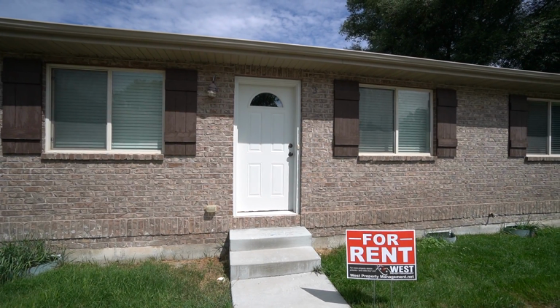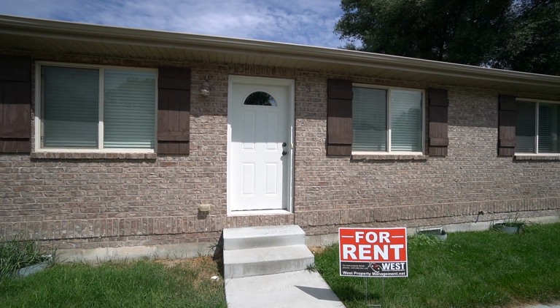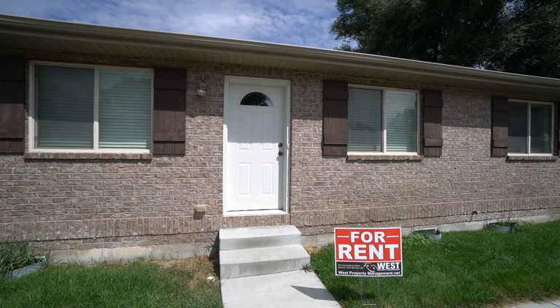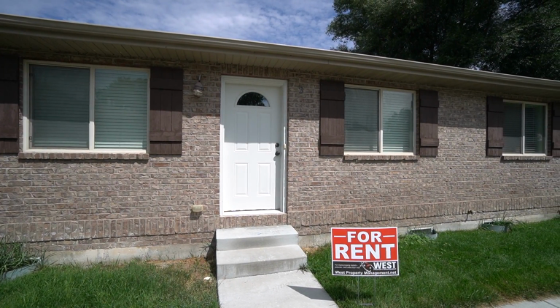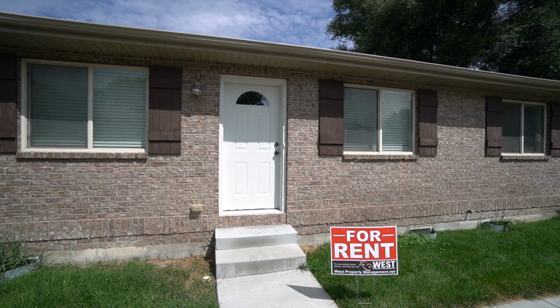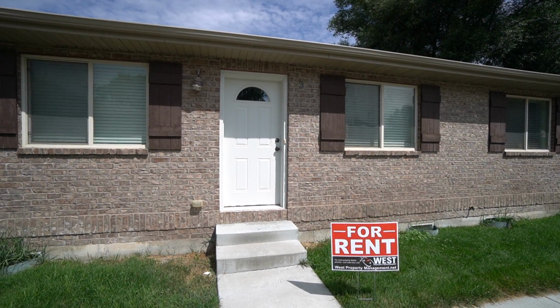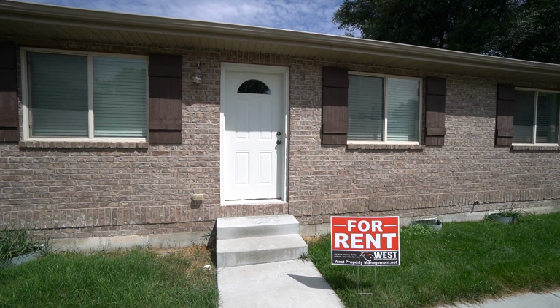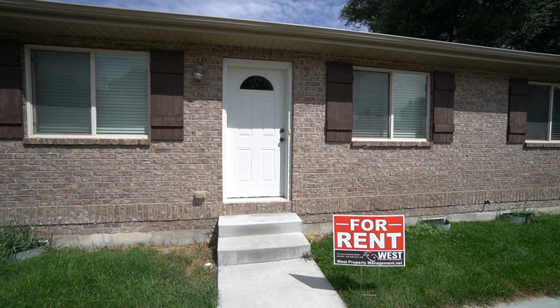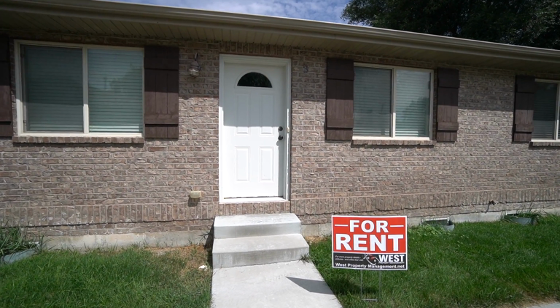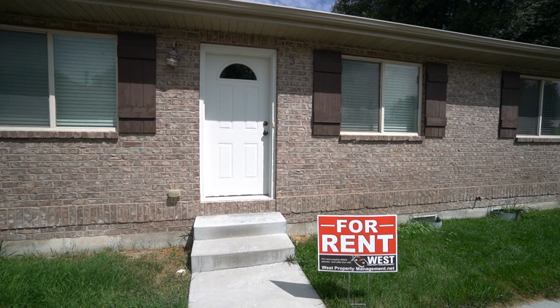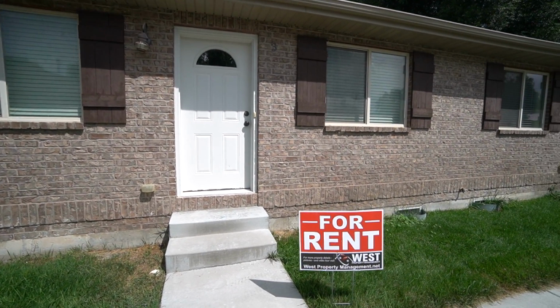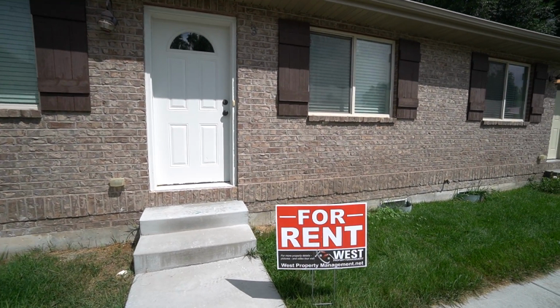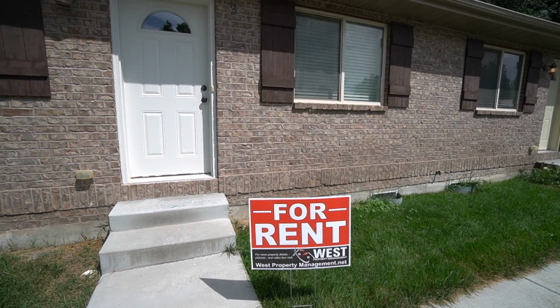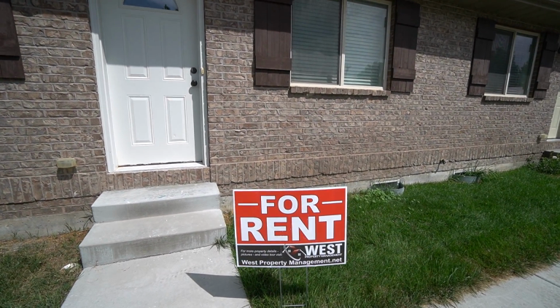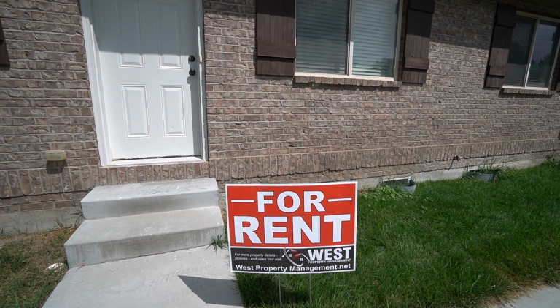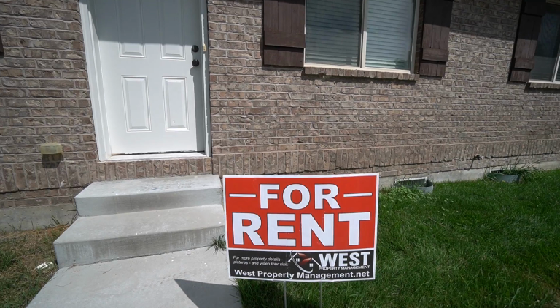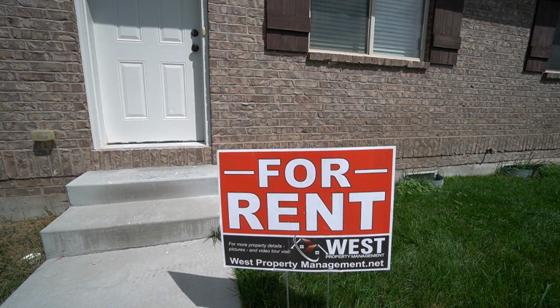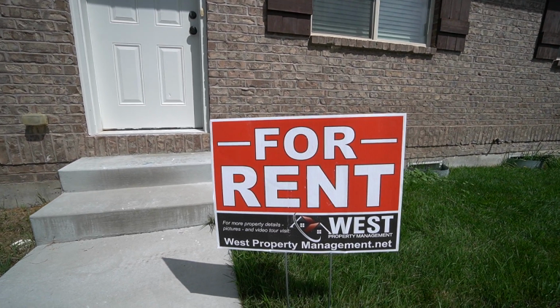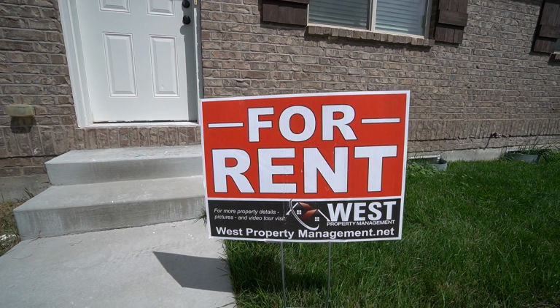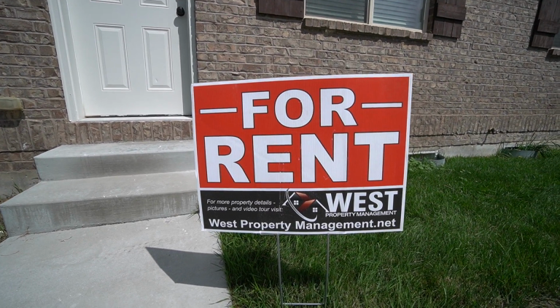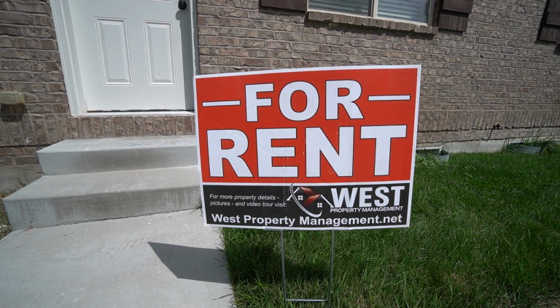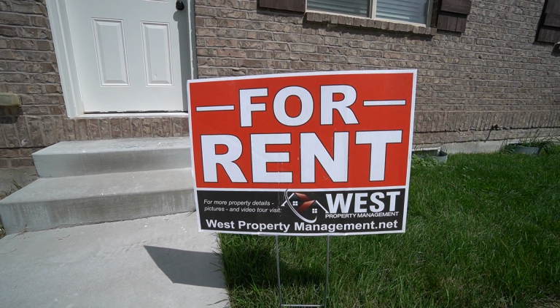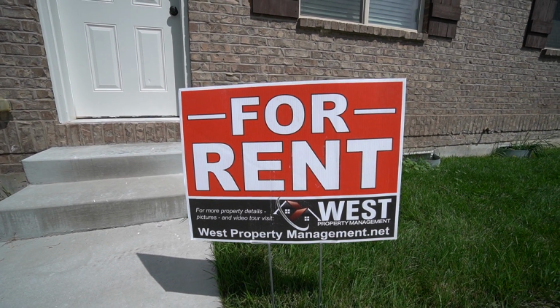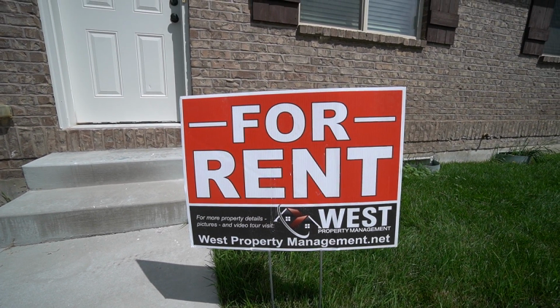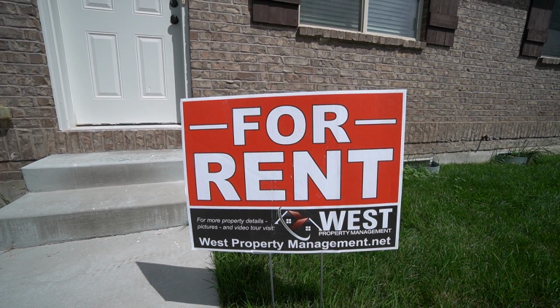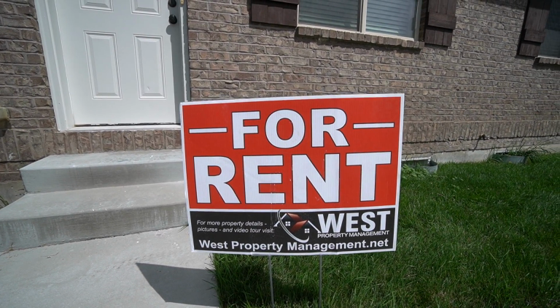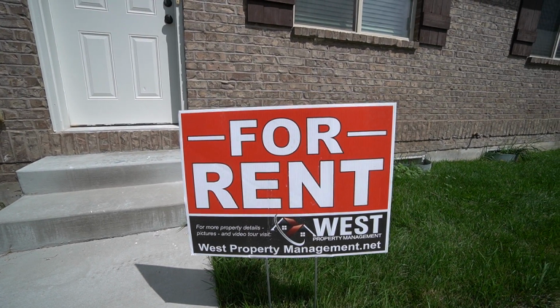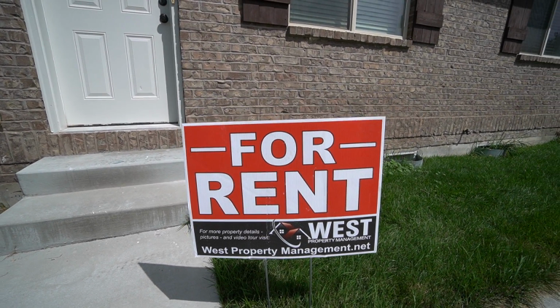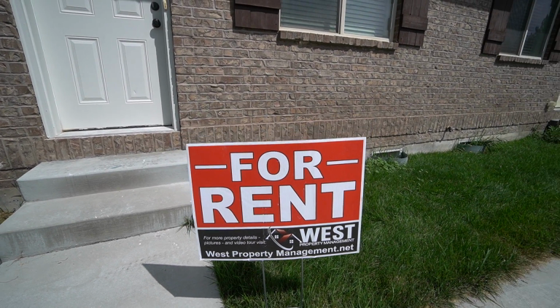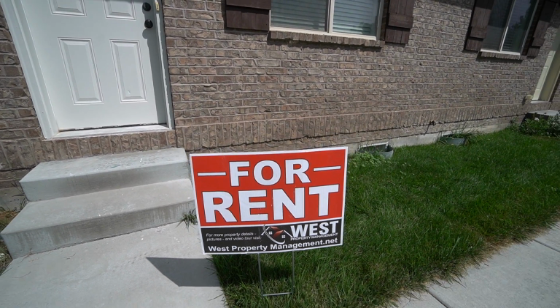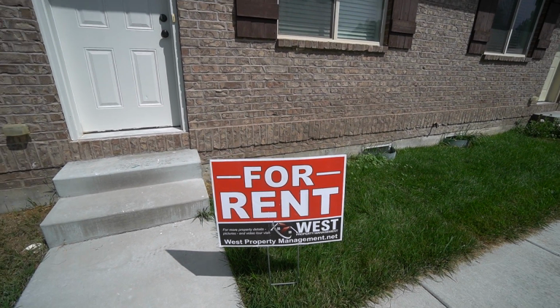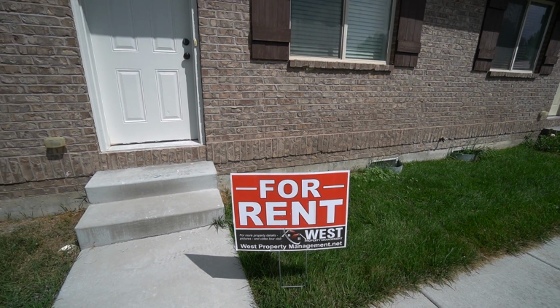Here we are with another video tour with West Property Management. If you like what you see, you can head to our website at westpropertymanagement.net and get started on an application.